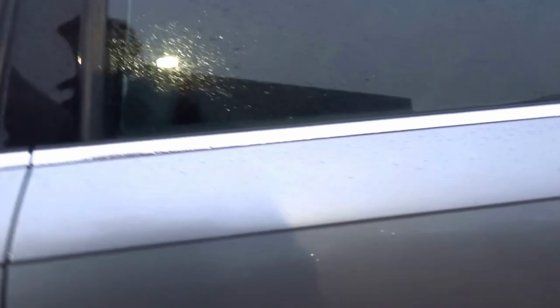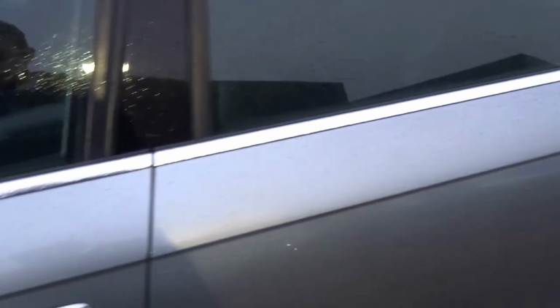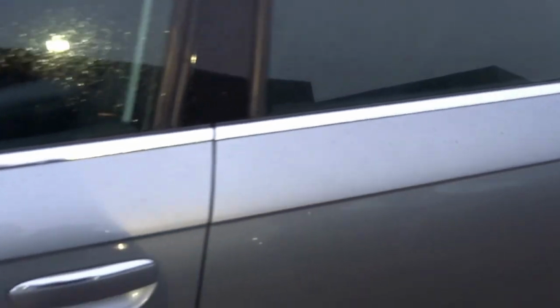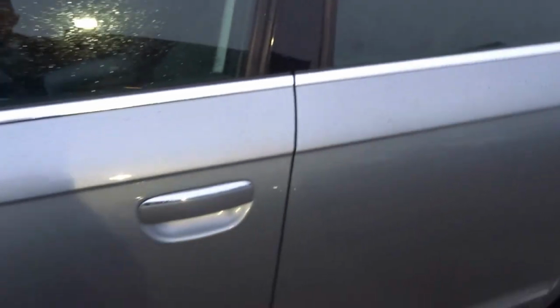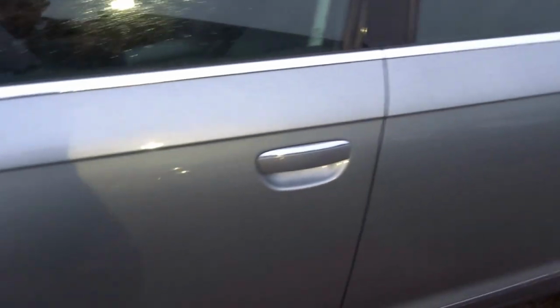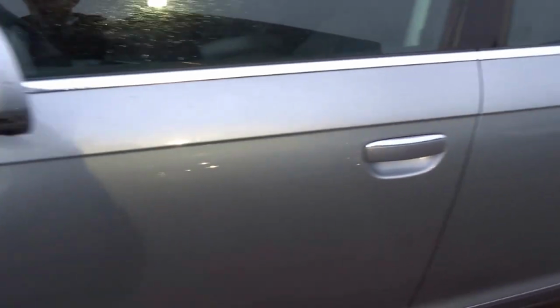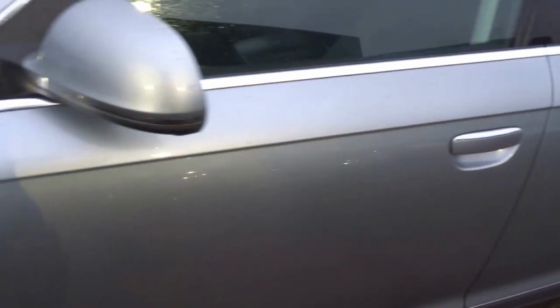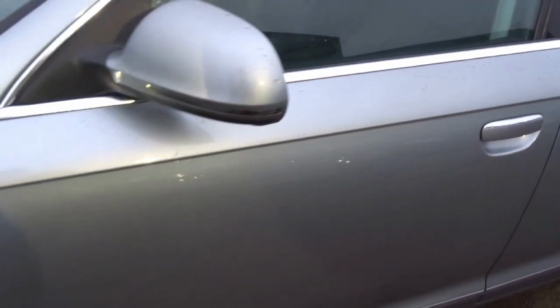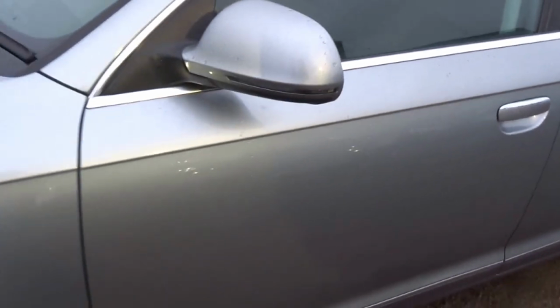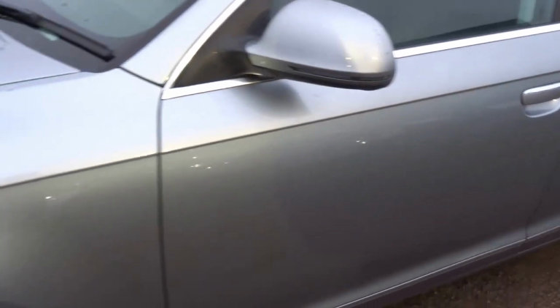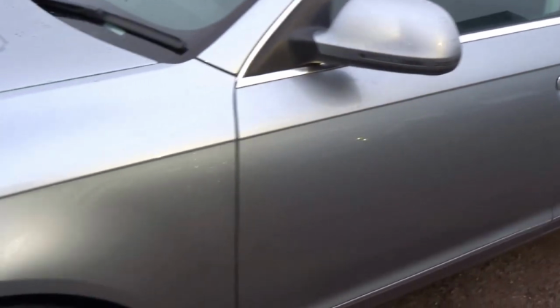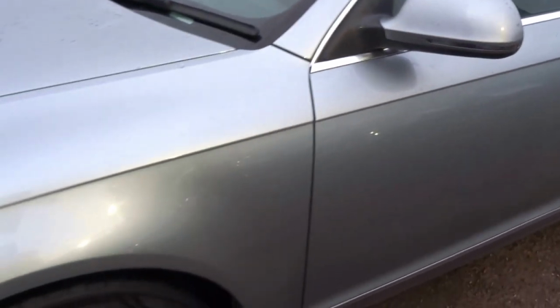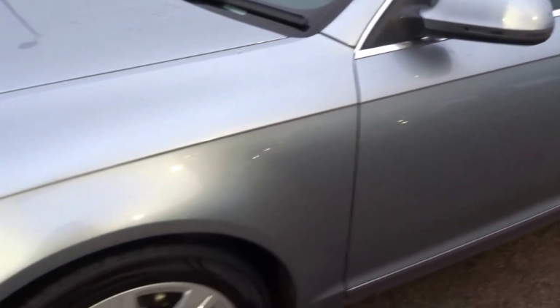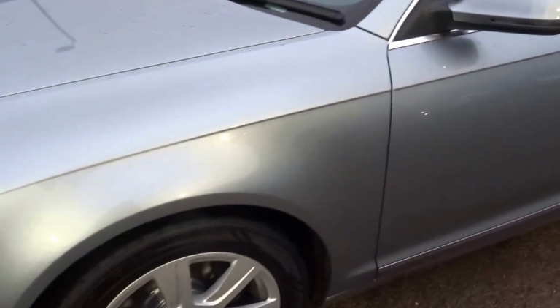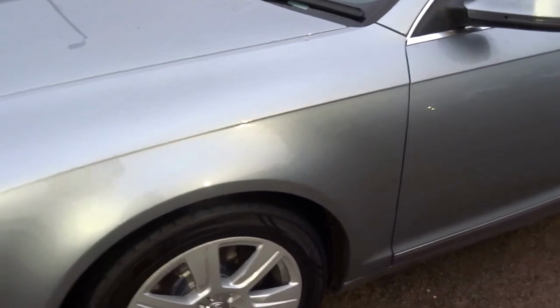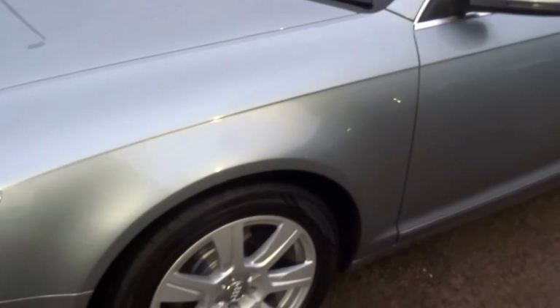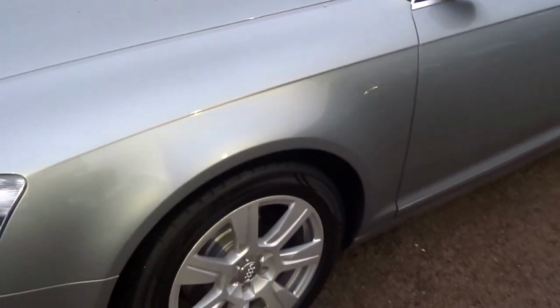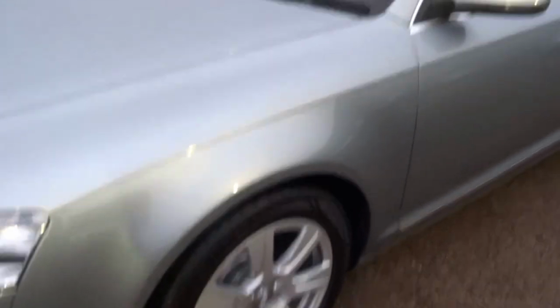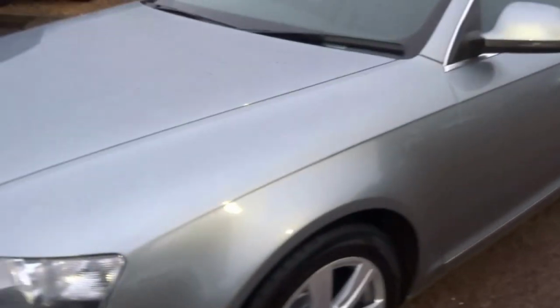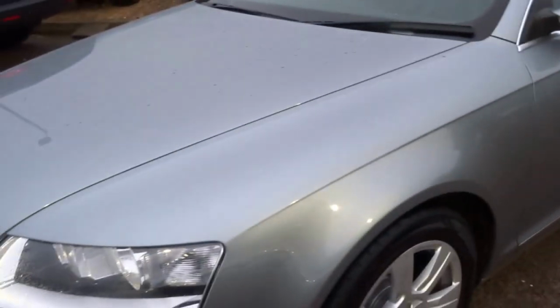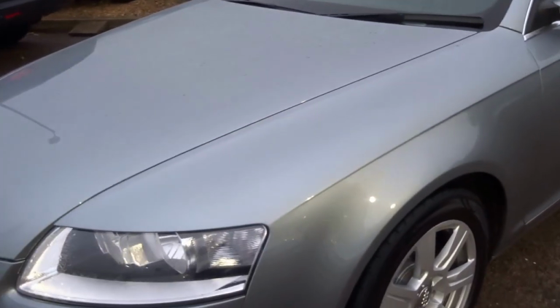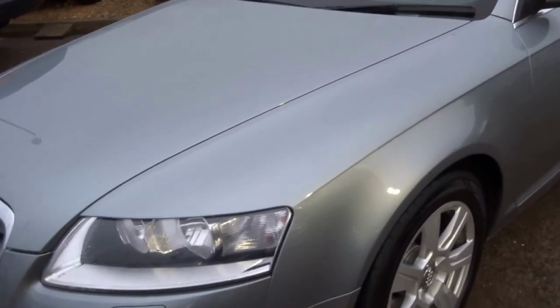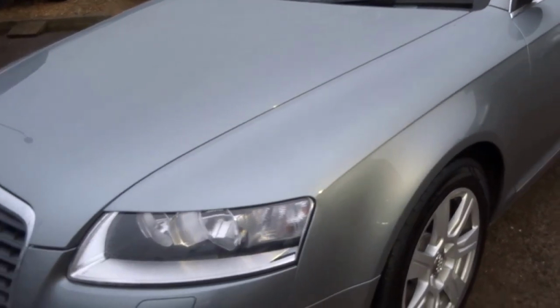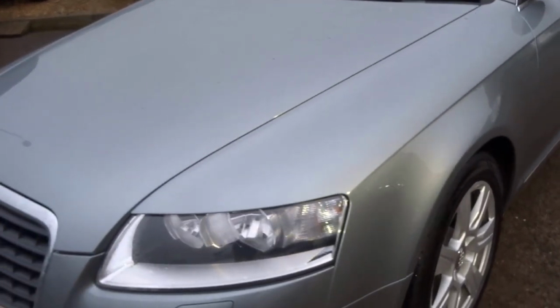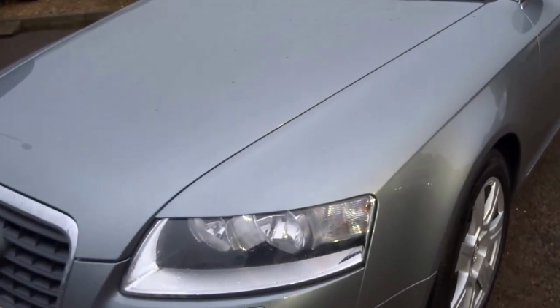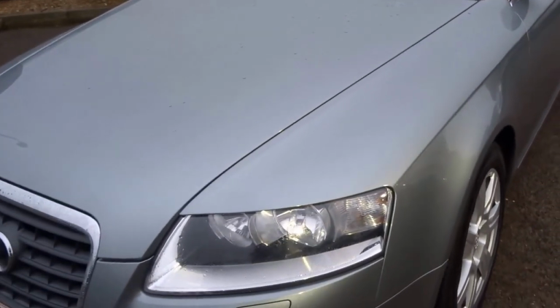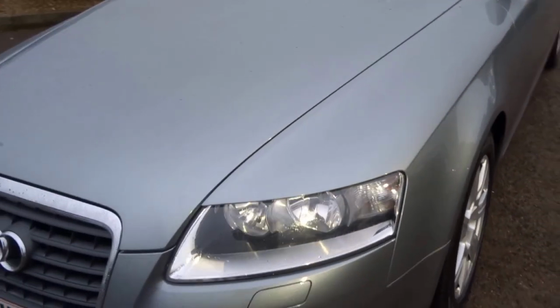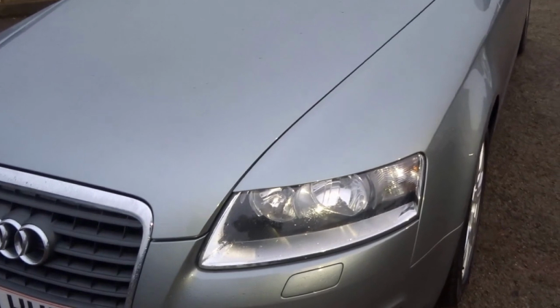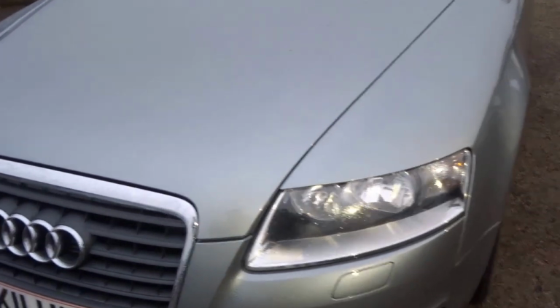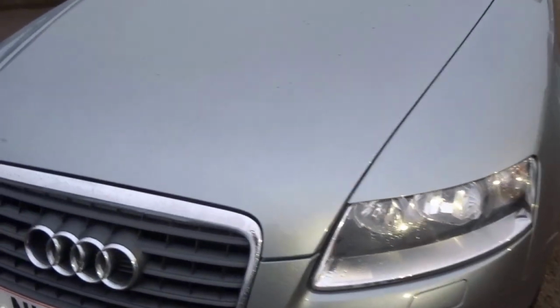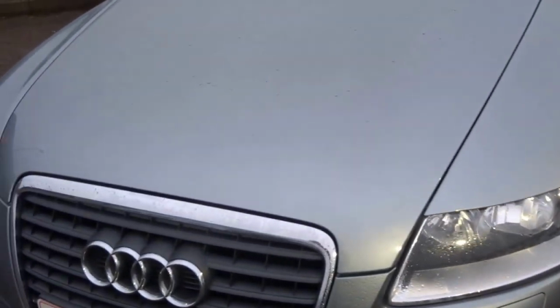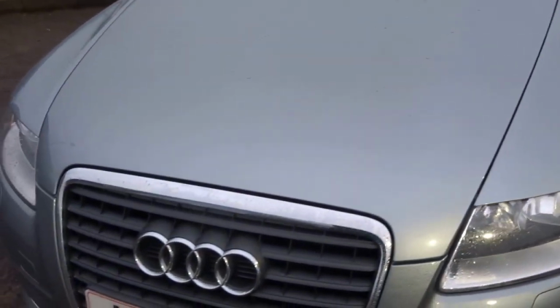For road tax it's £130 a year, returning around 45 miles to the gallon, with 236 lb-ft of torque, a top speed of 127 miles an hour, and it sits in insurance group 24.